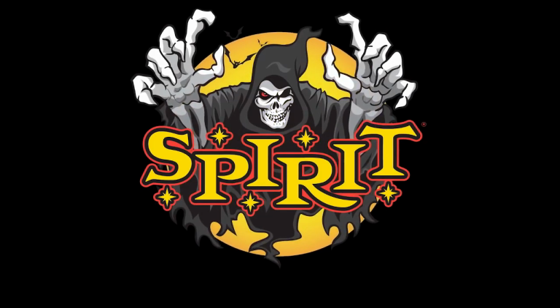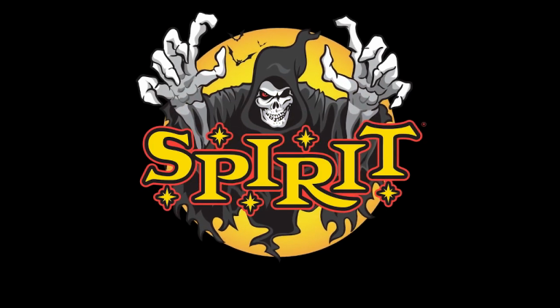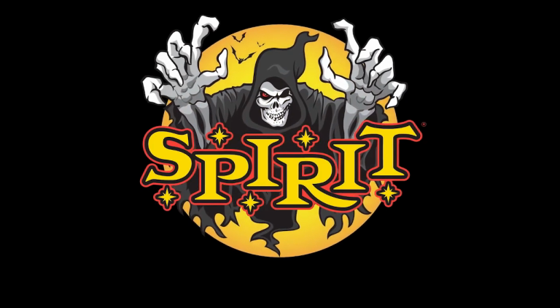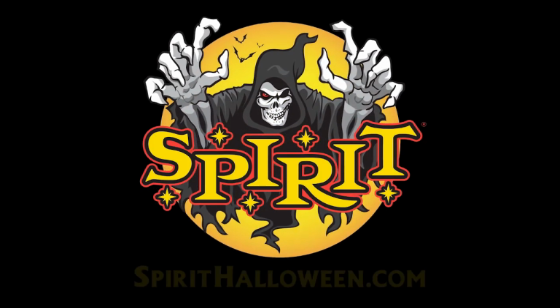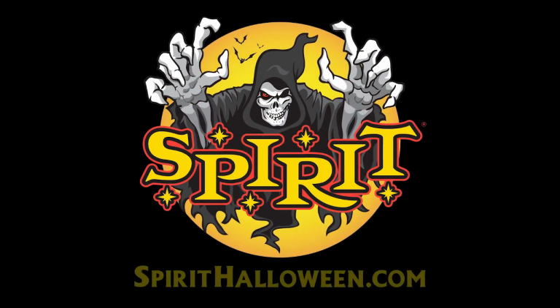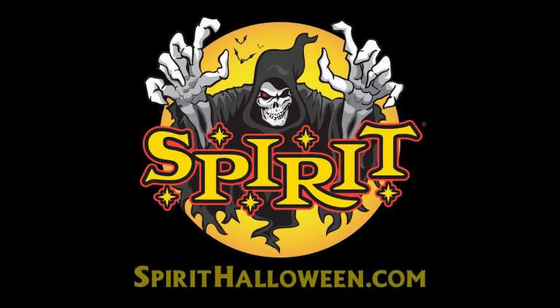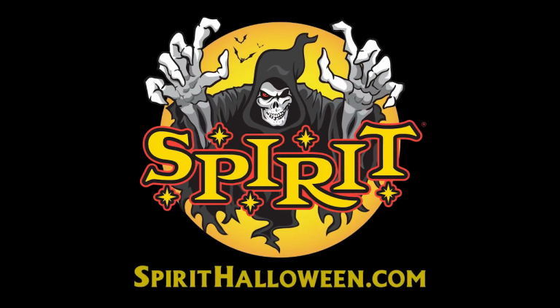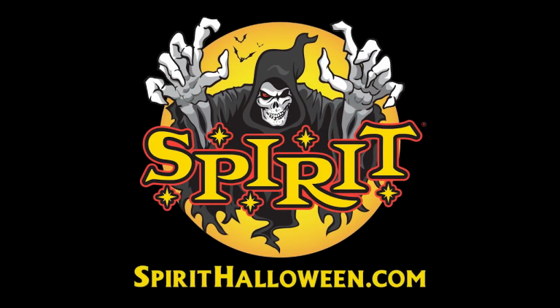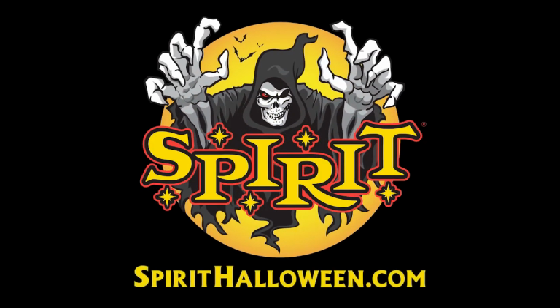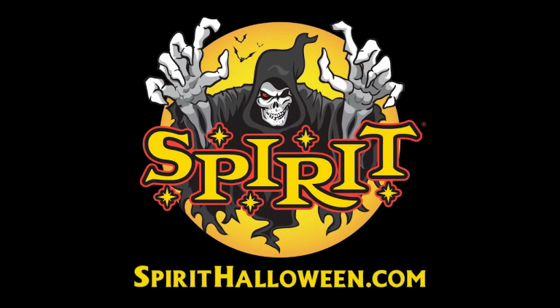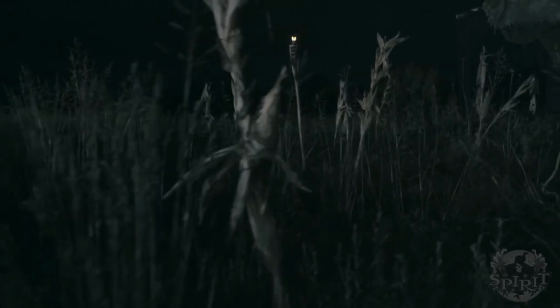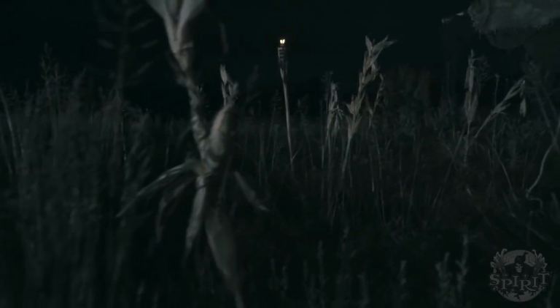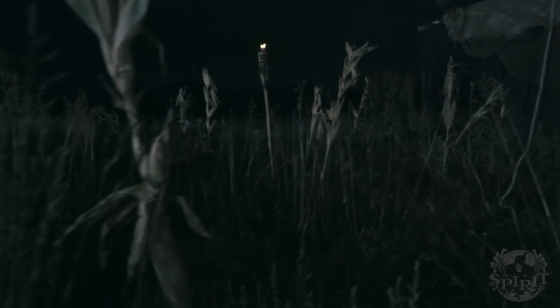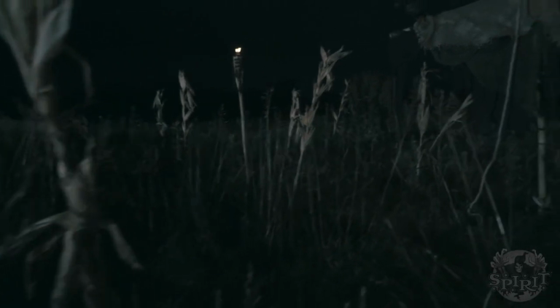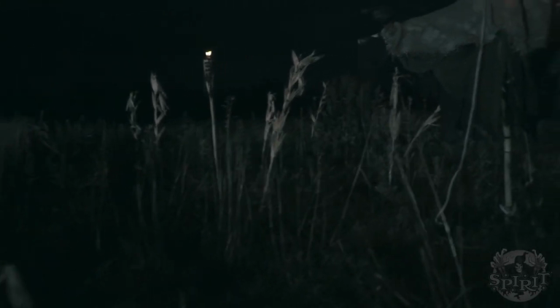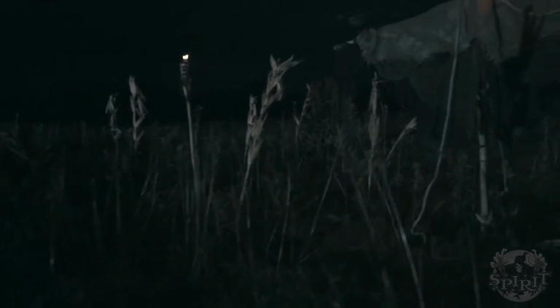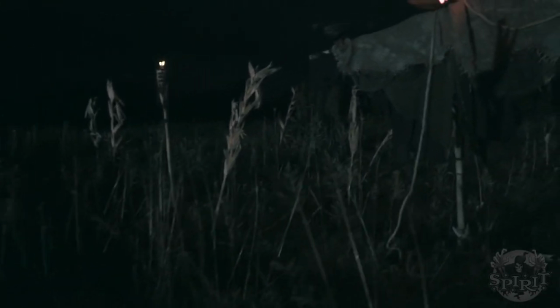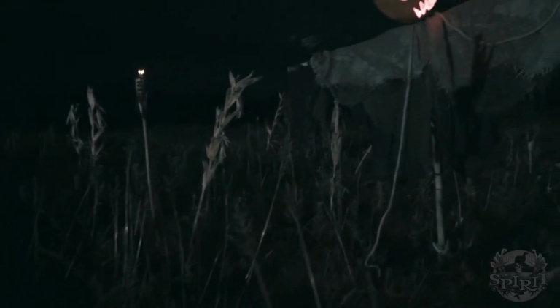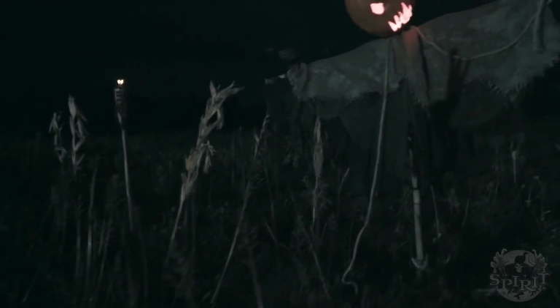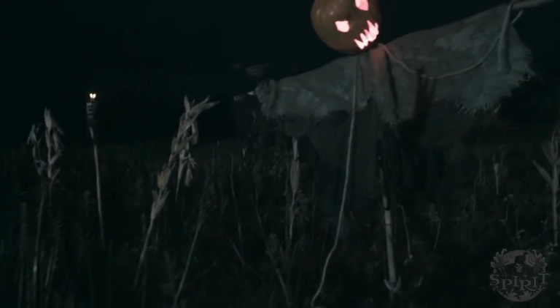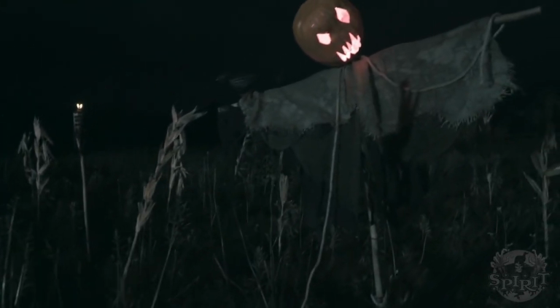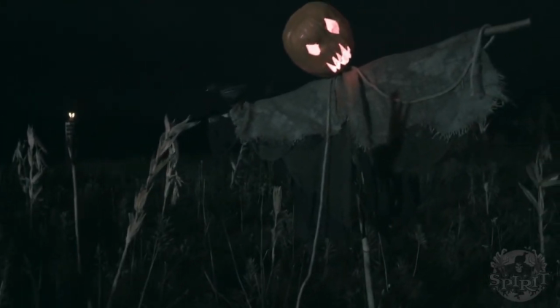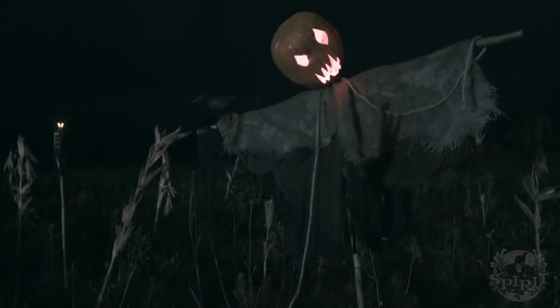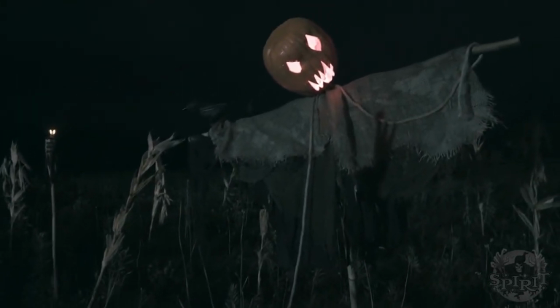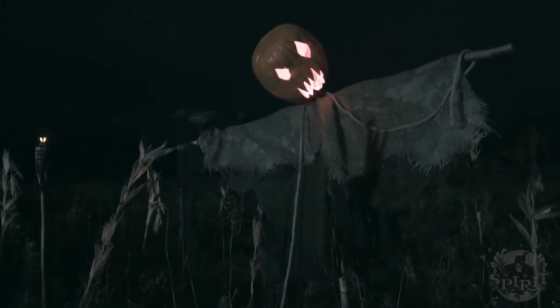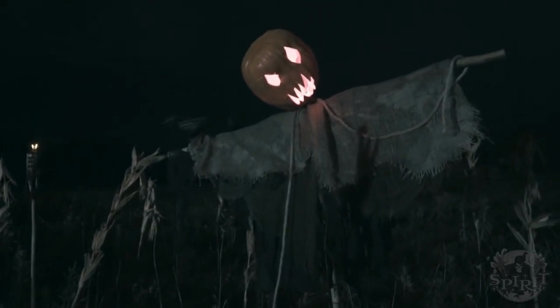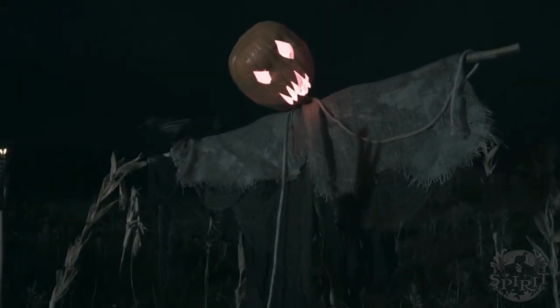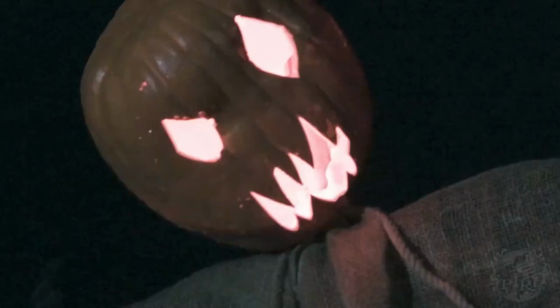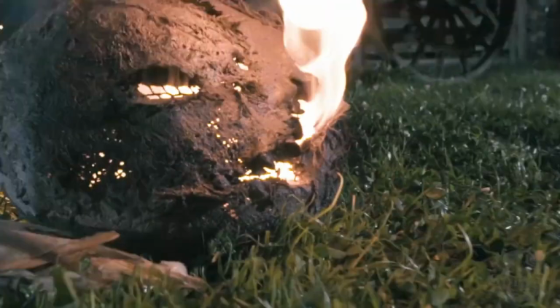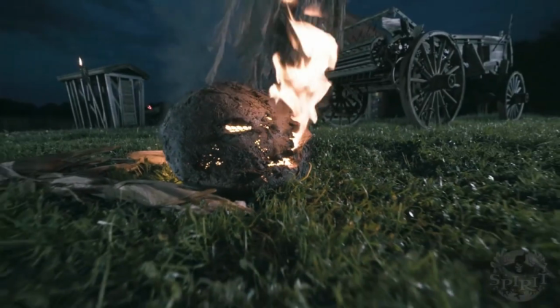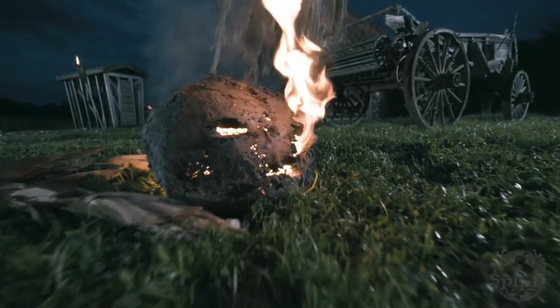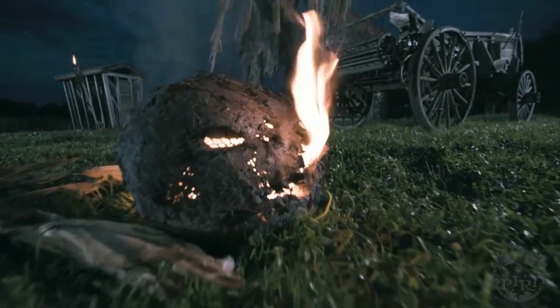The trailer — or really the teaser — just looks awesome. It's not really a sneak peek itself; it's a teaser for a sneak peek.